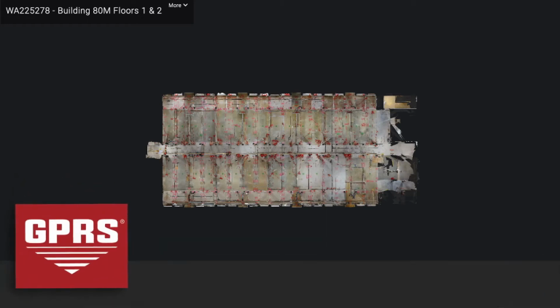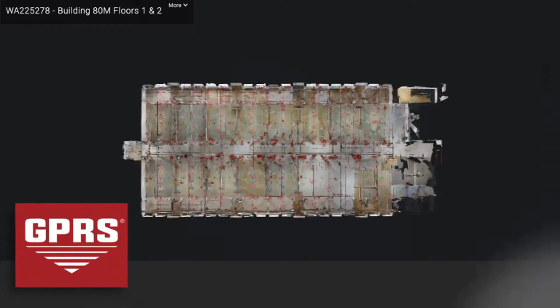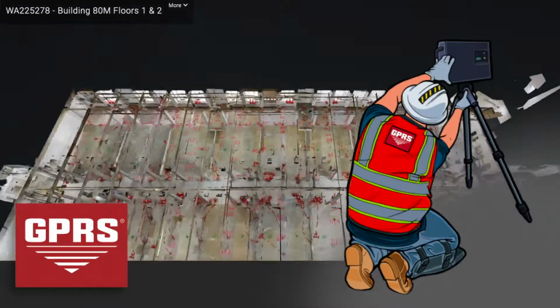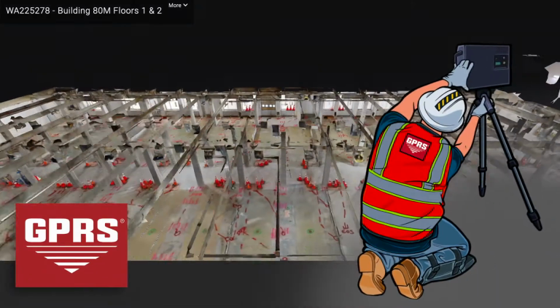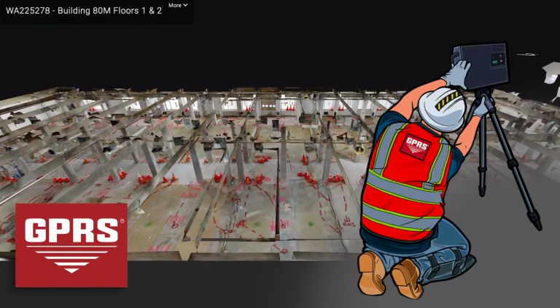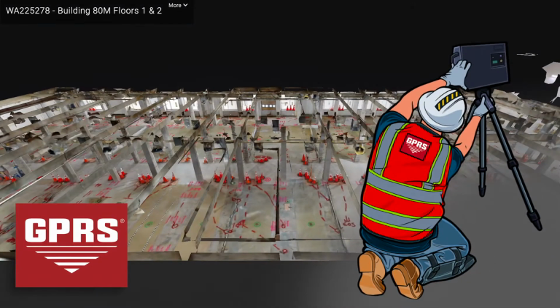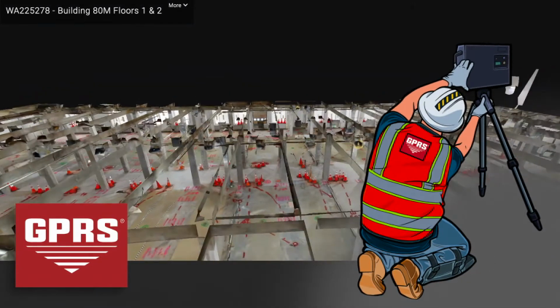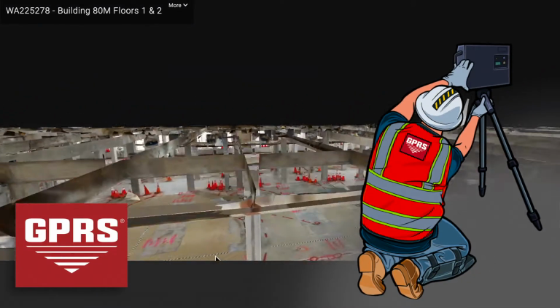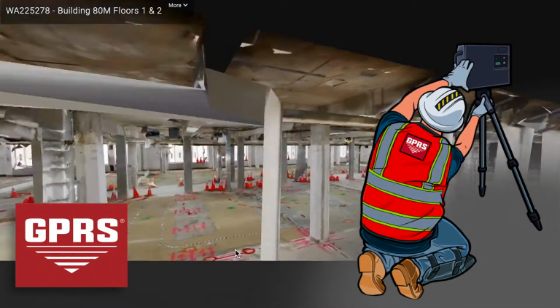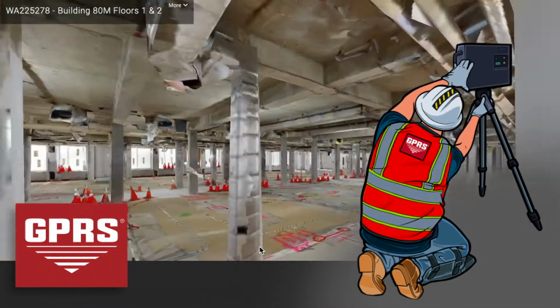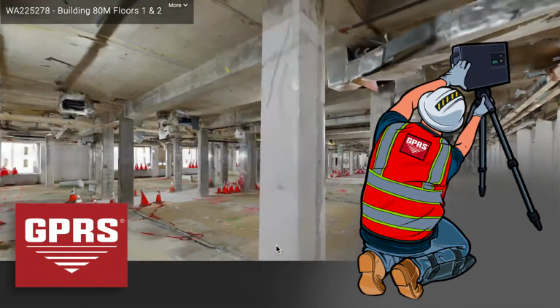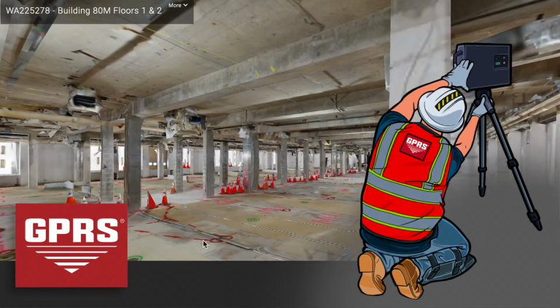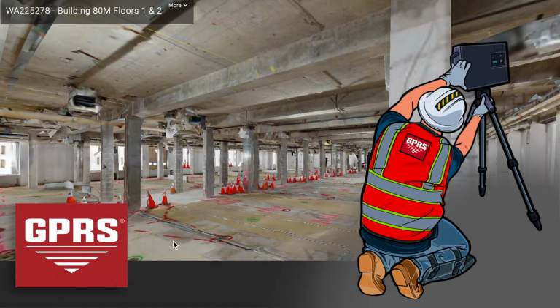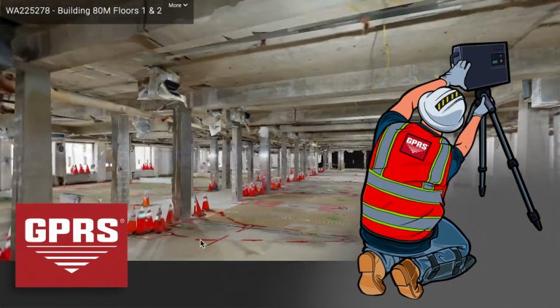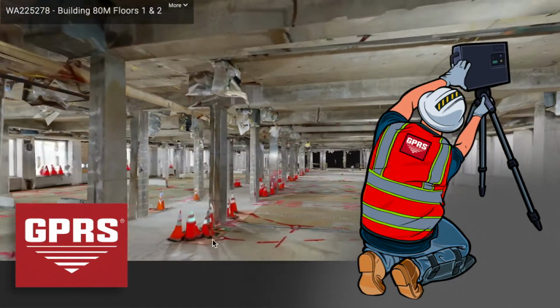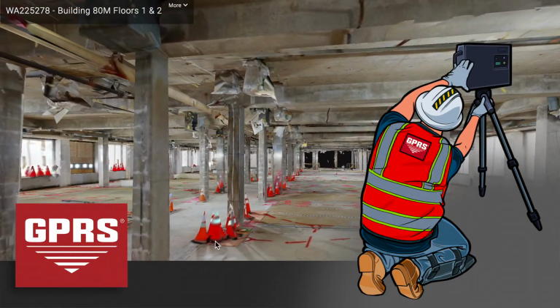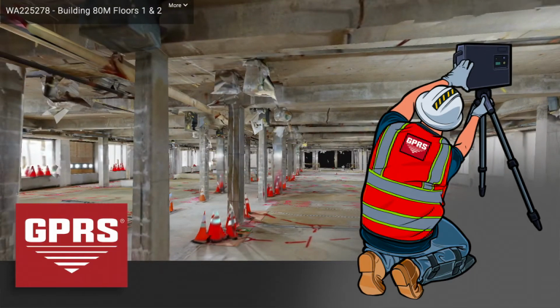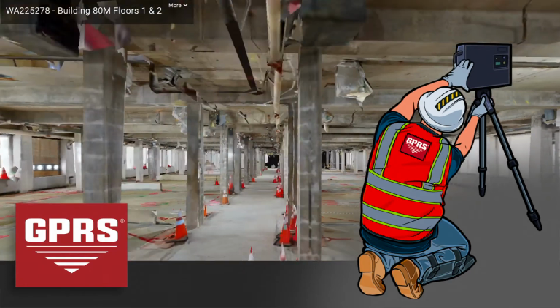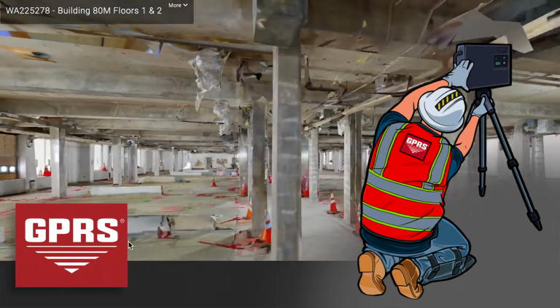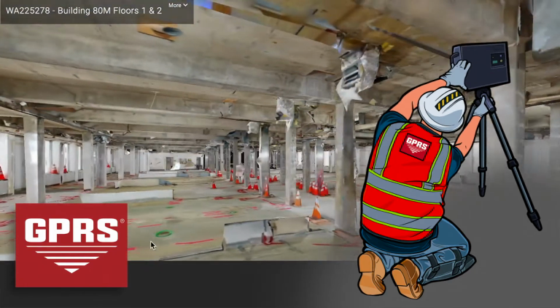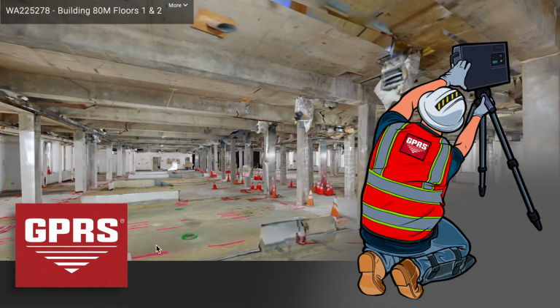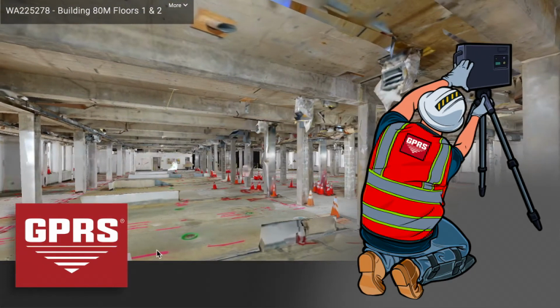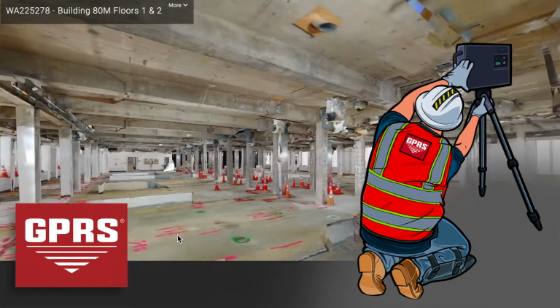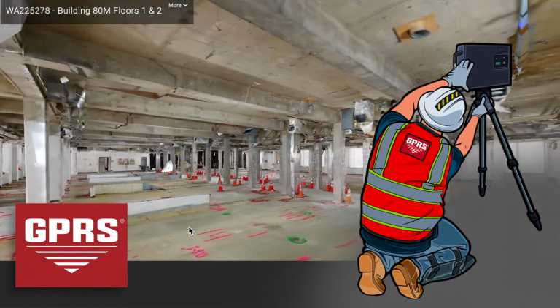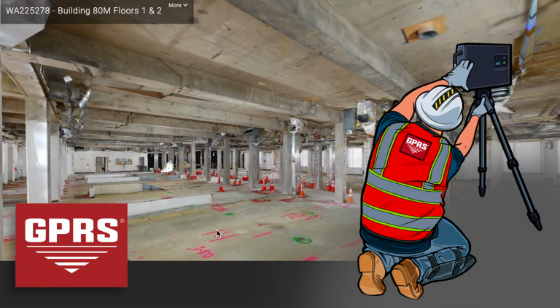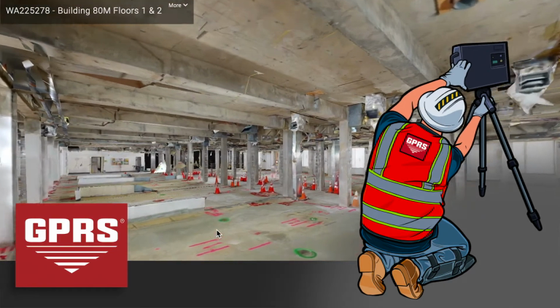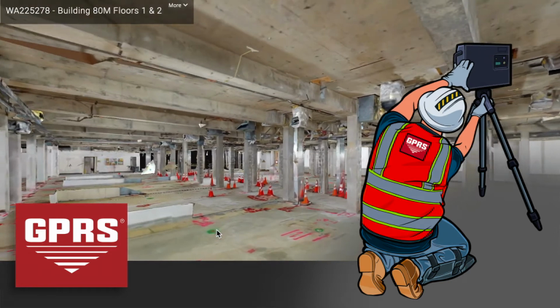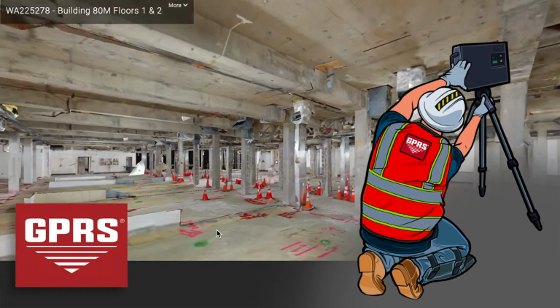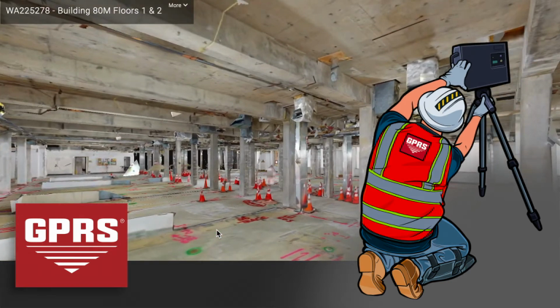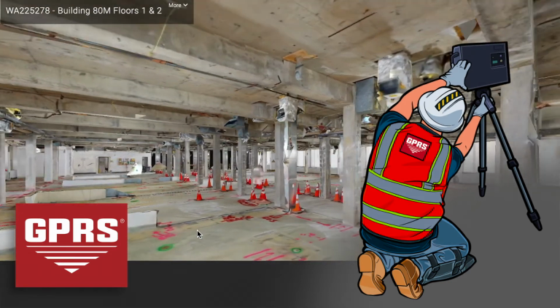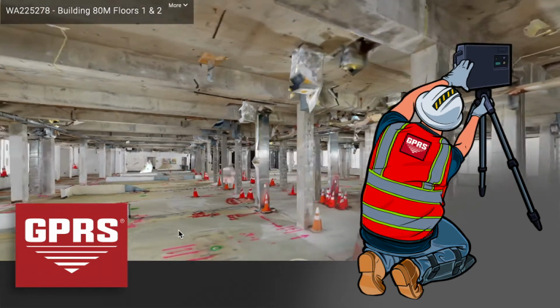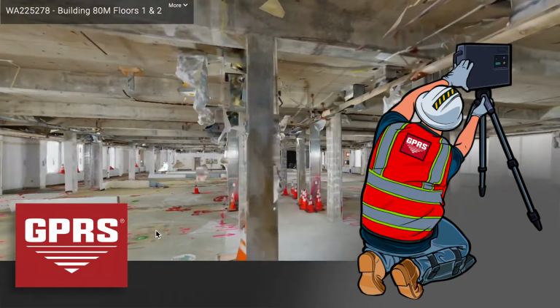GPRS's 3D cameras are used at project sites to document our interior findings and help create a floor plan of your site, with our findings being used as added line work or to create 3D views and point clouds.